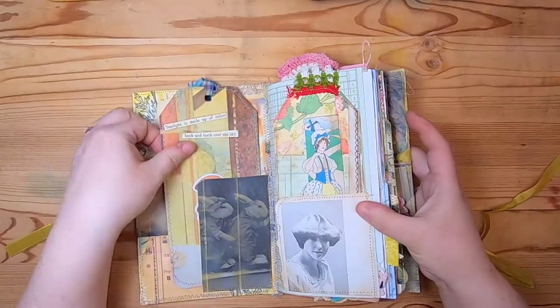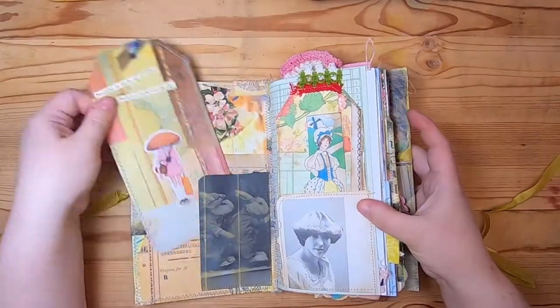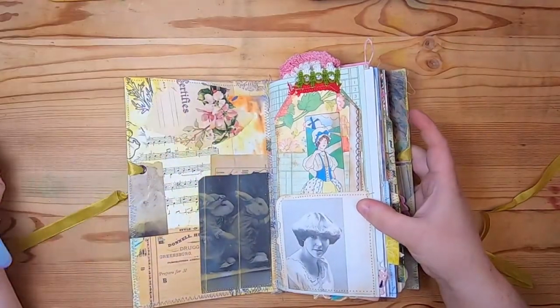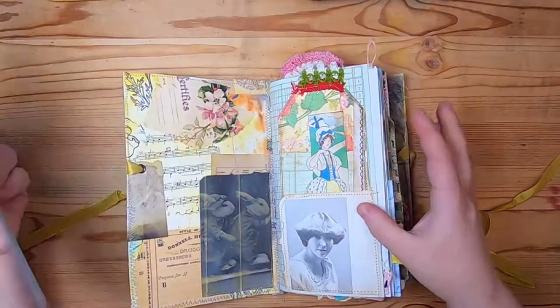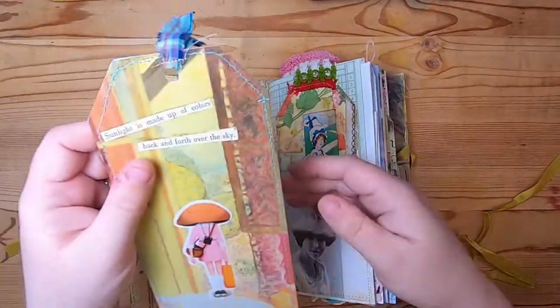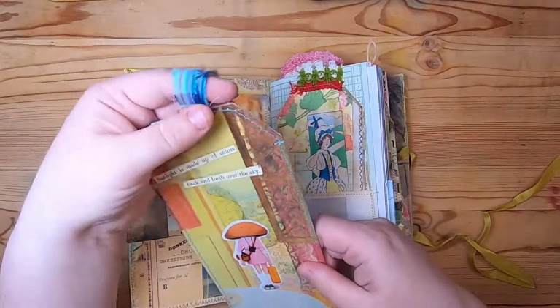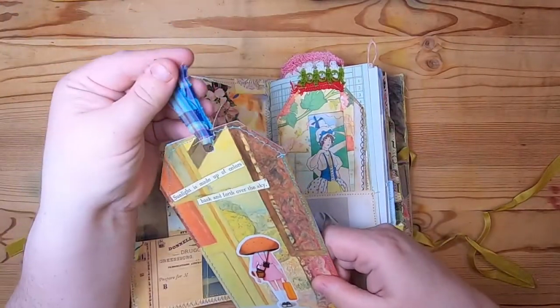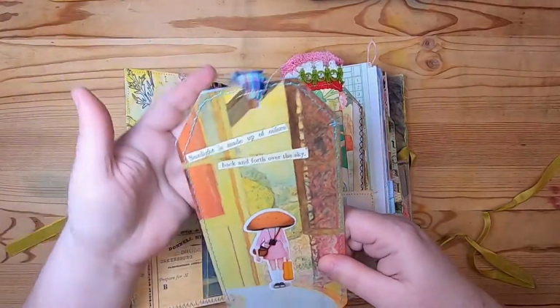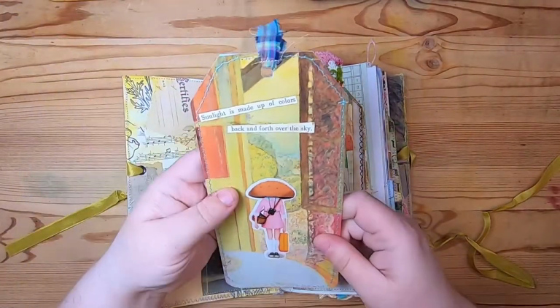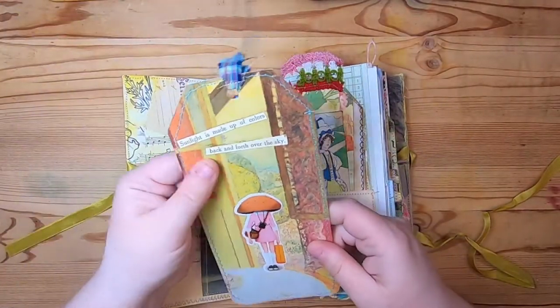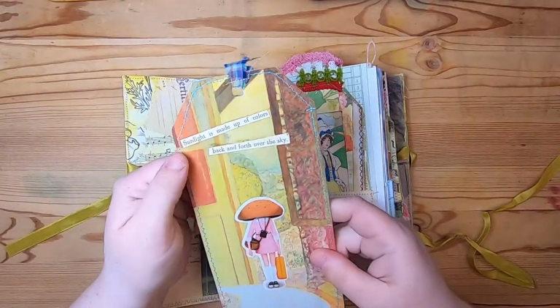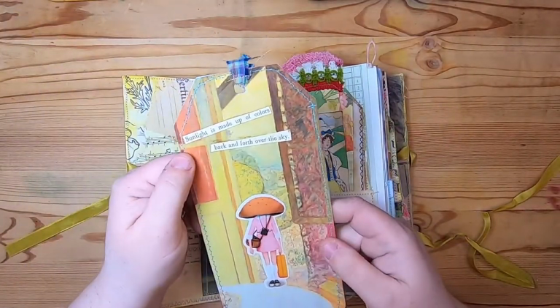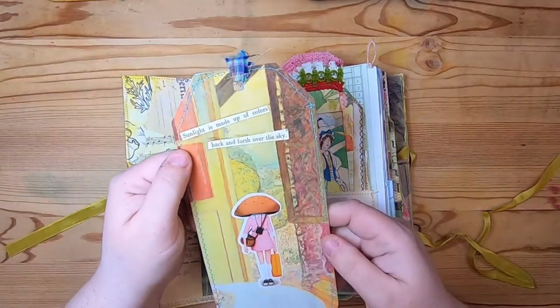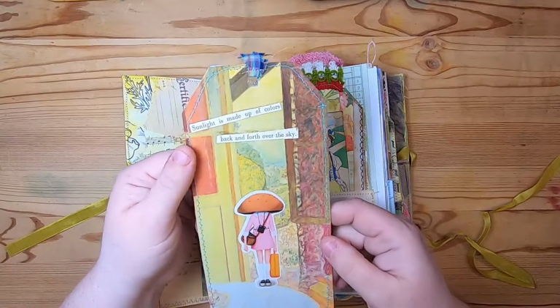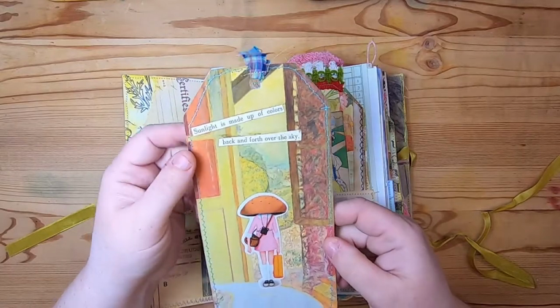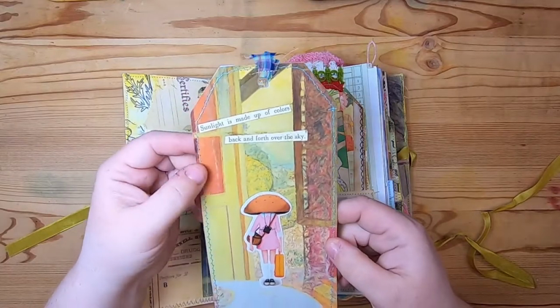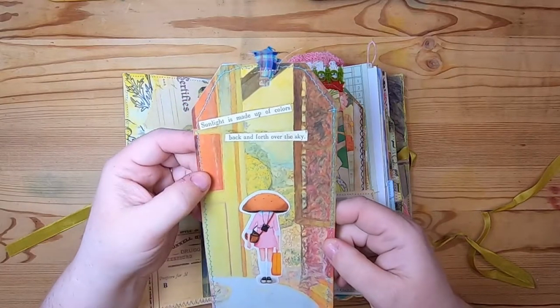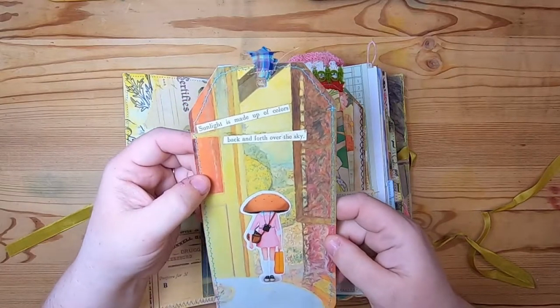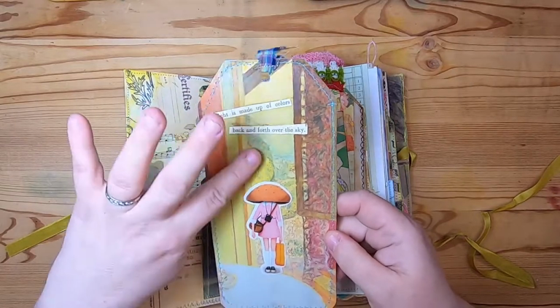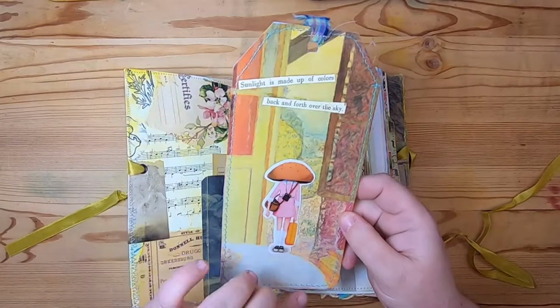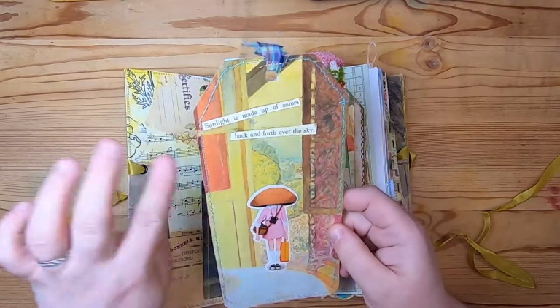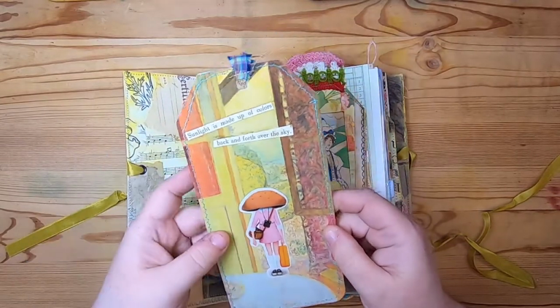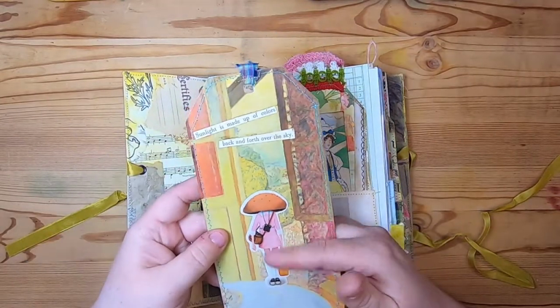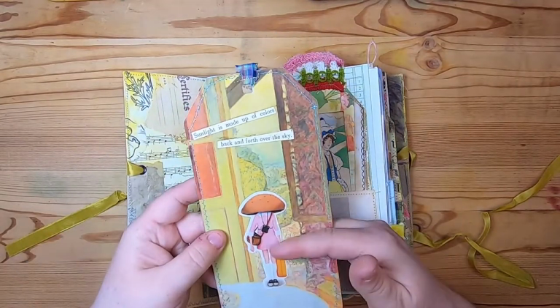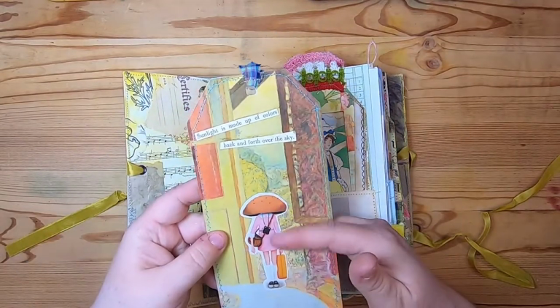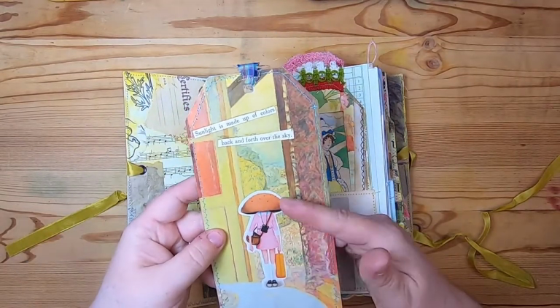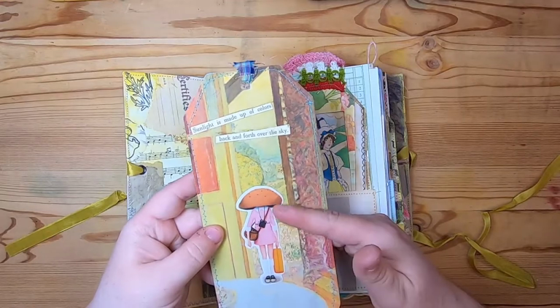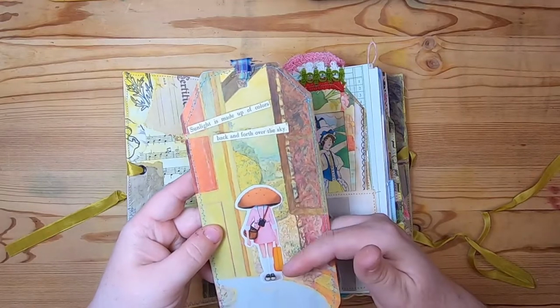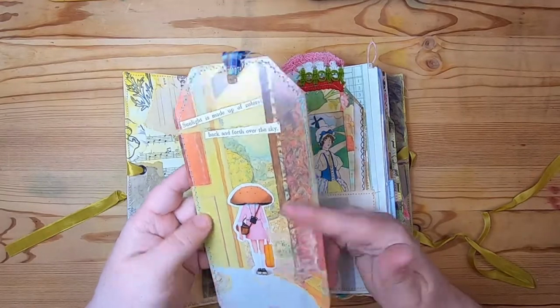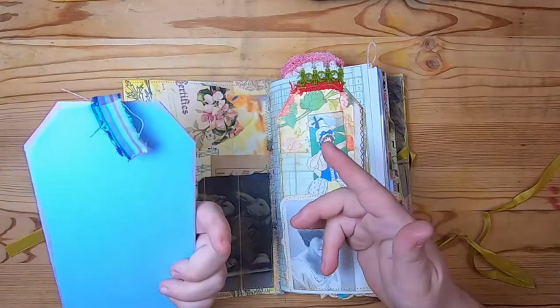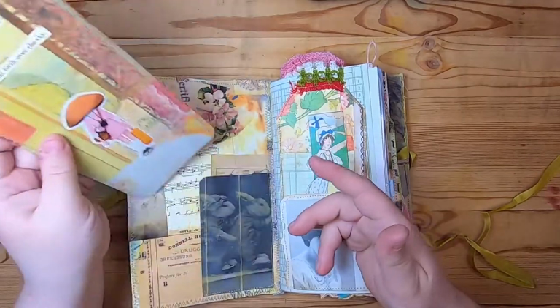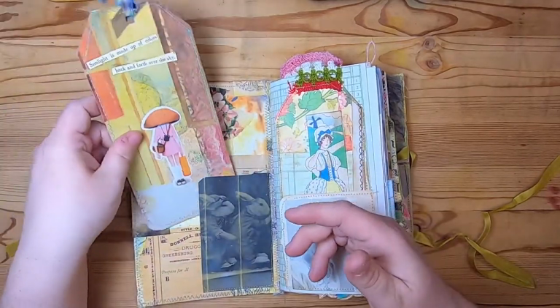Inside the pocket there's a tag that says 'Sunlight is made up of colors back and forth over the sky.' It's been collaged from book pages and has this fun mushroom-head girl on the front. That just tucks in there.